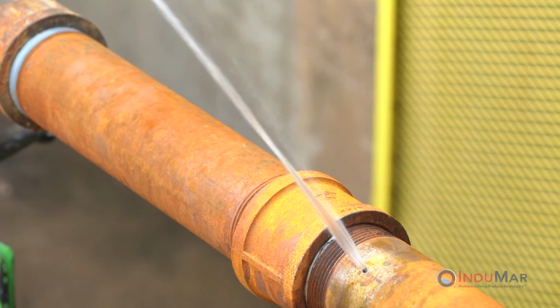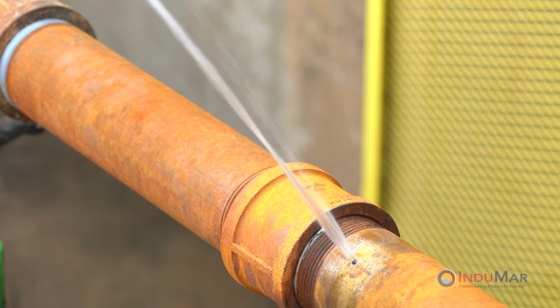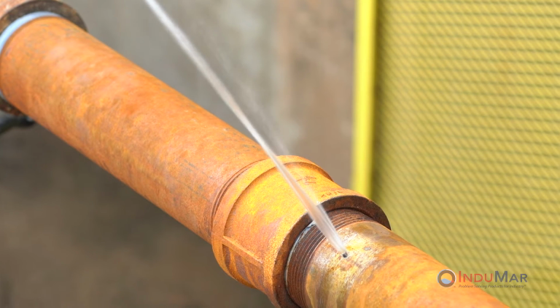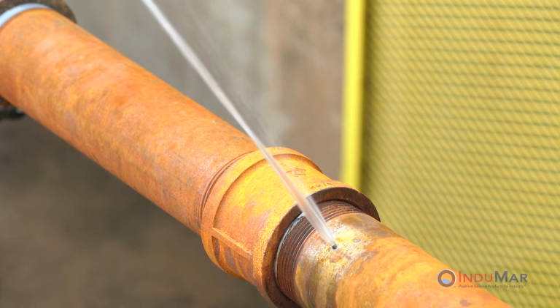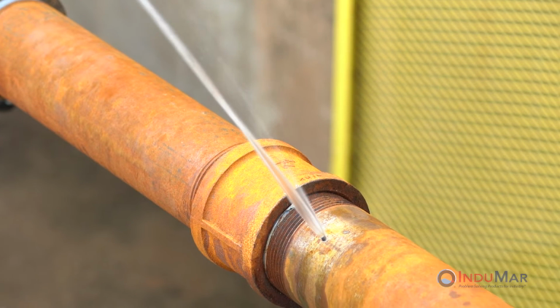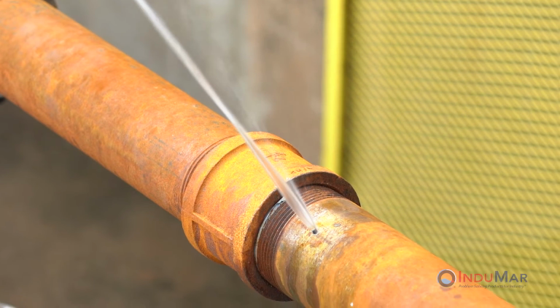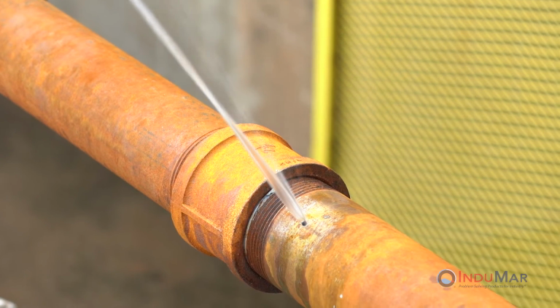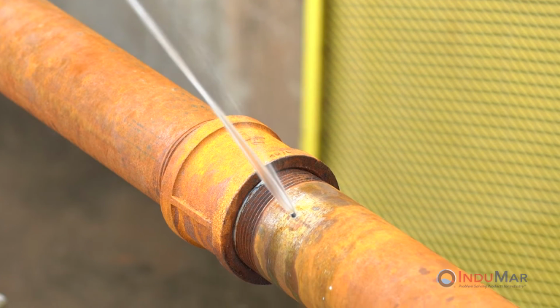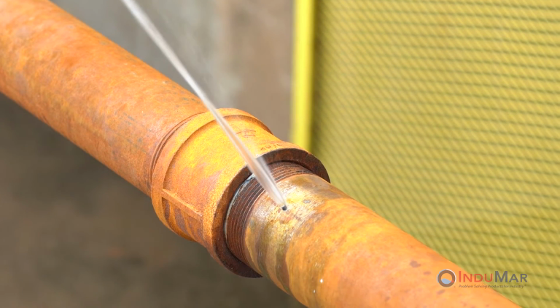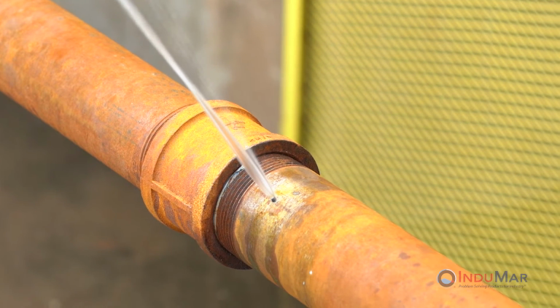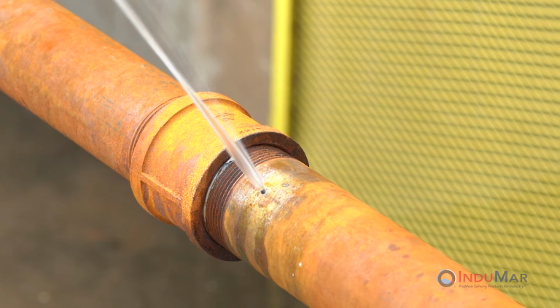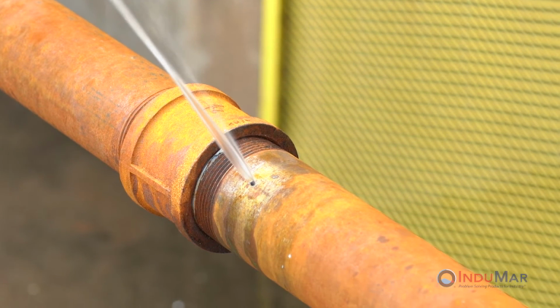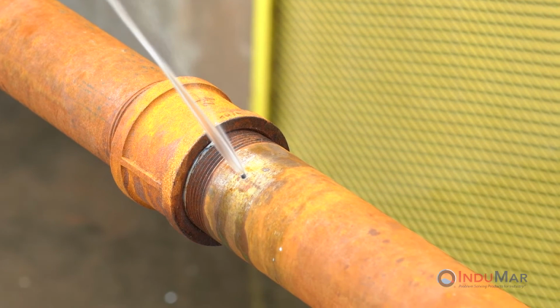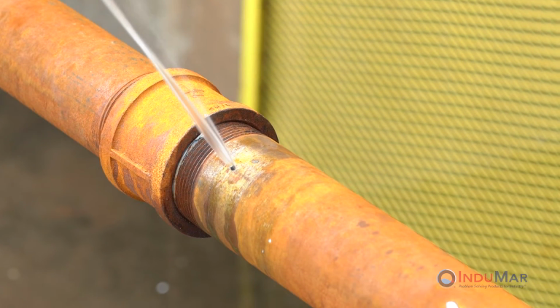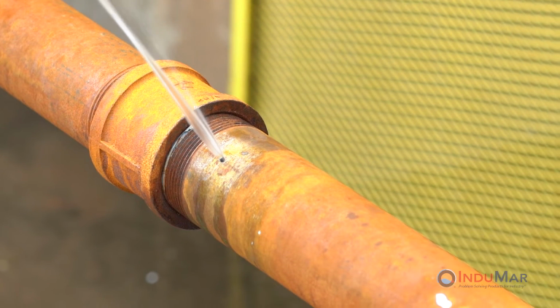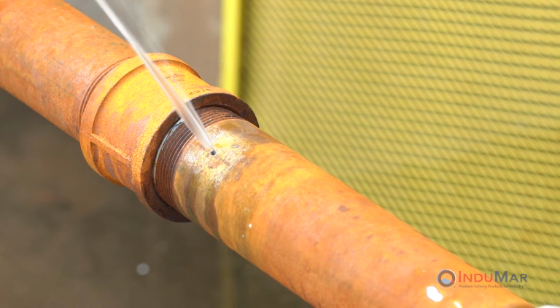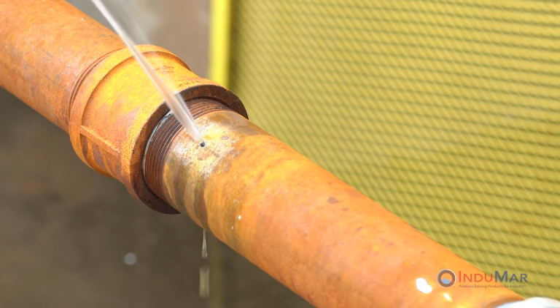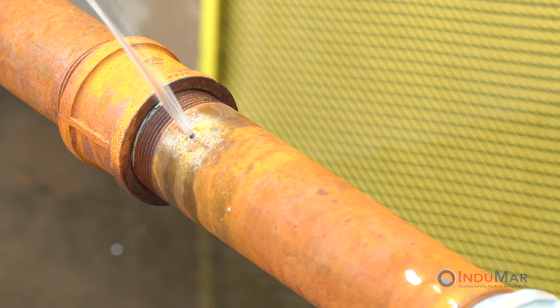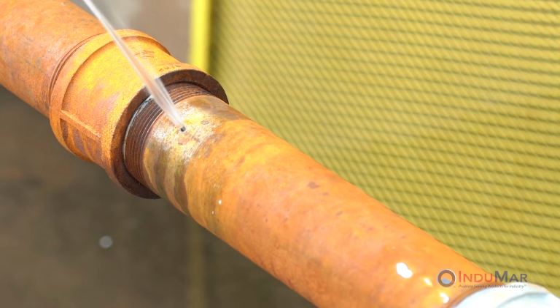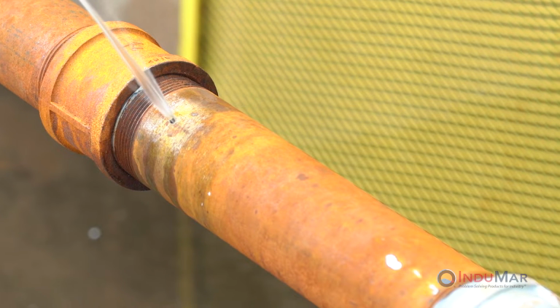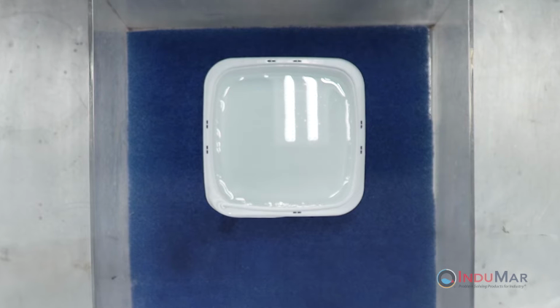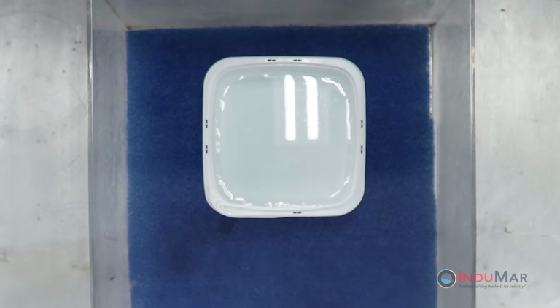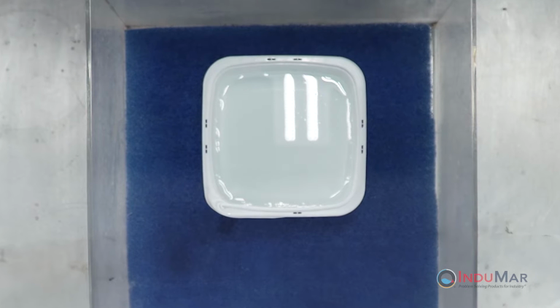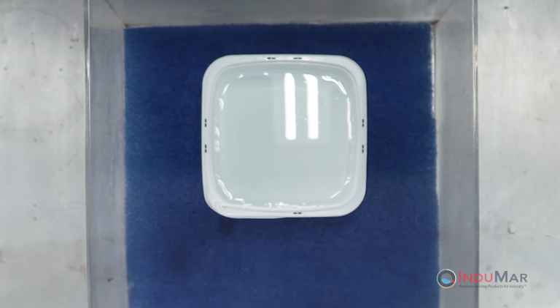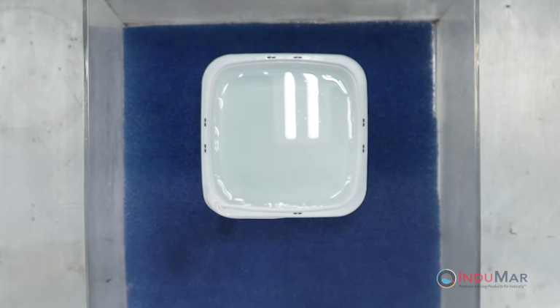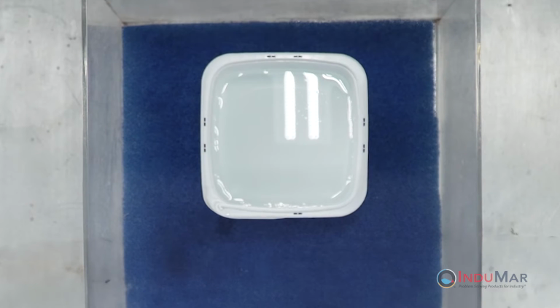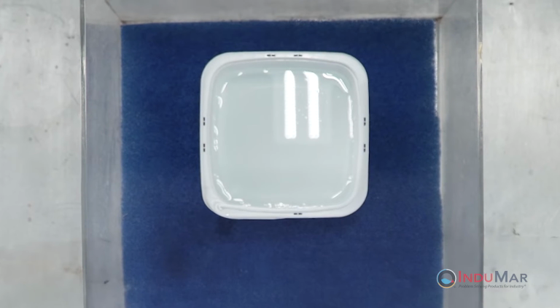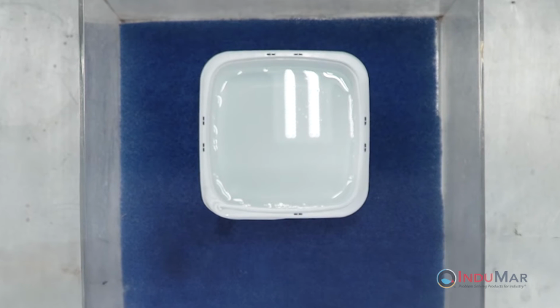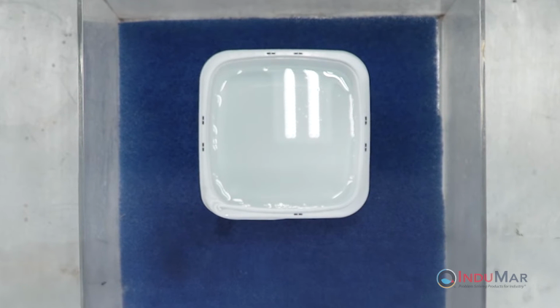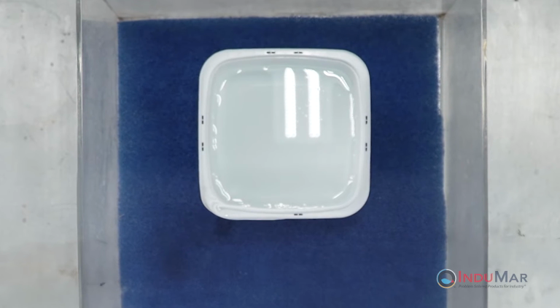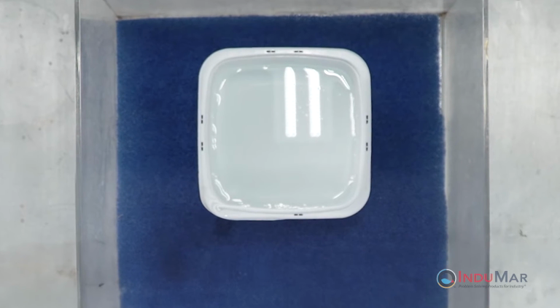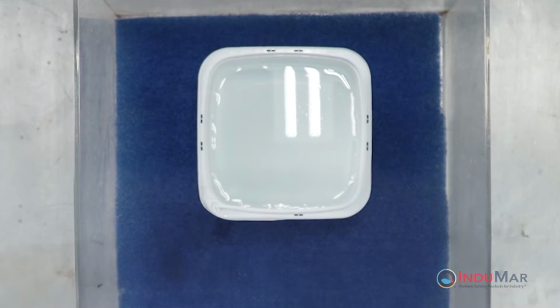First, prepare the area around the leak site by removing rust, loose scale, or pre-existing coatings. Next, fill a suitable container with water and set to the side.